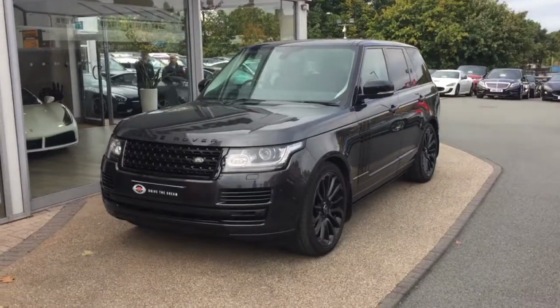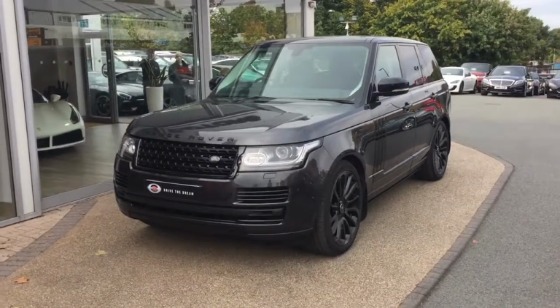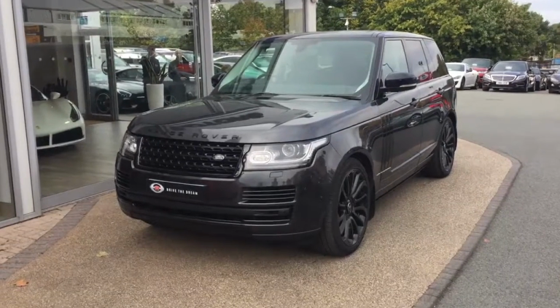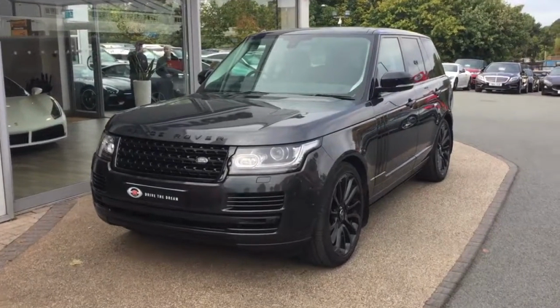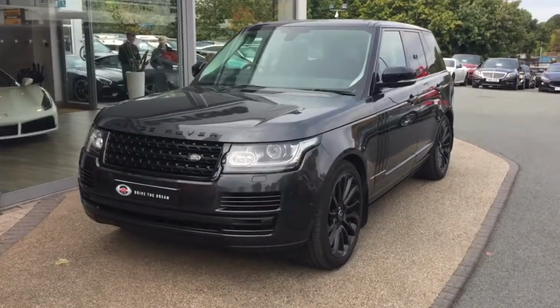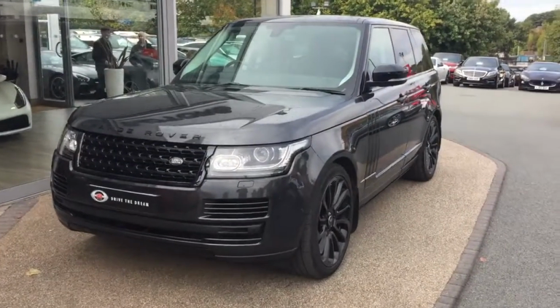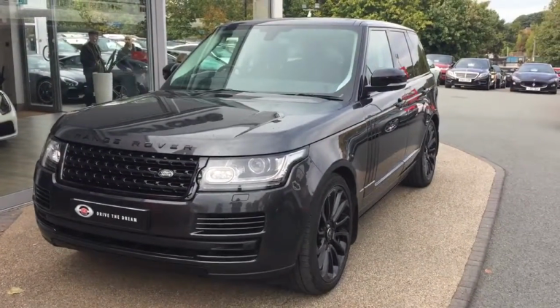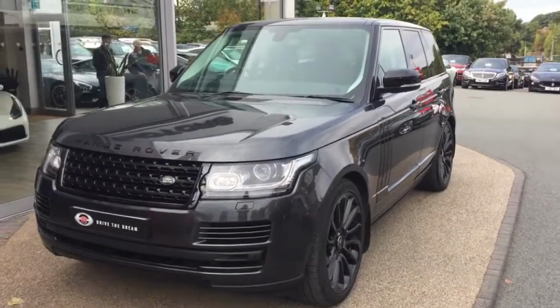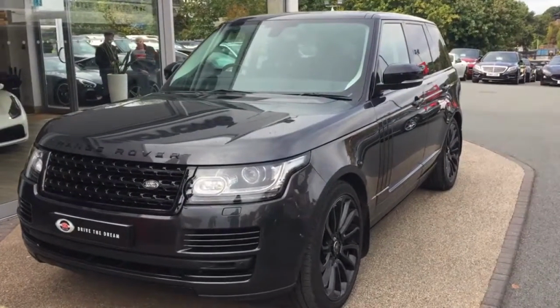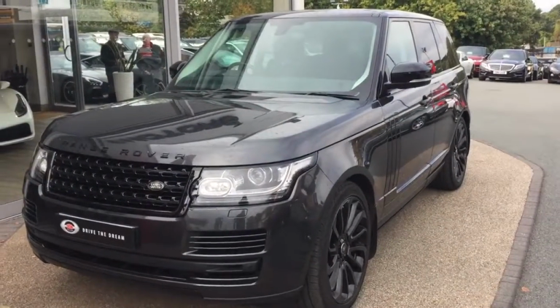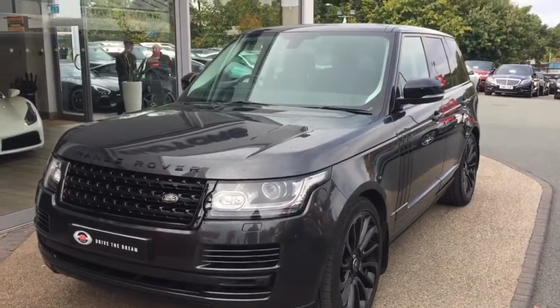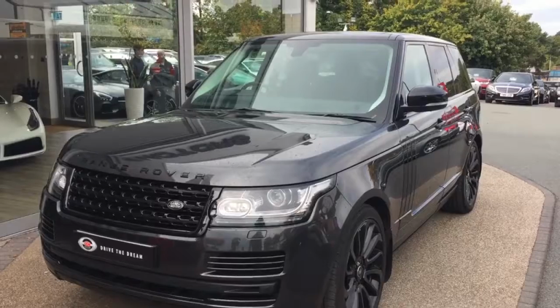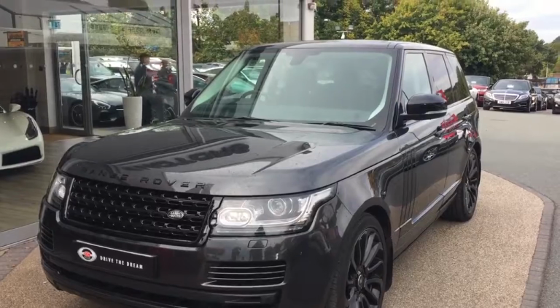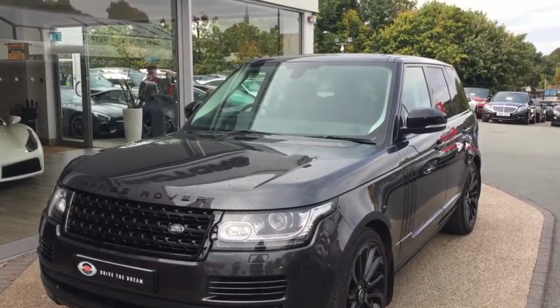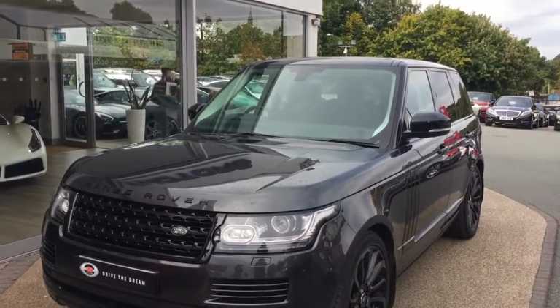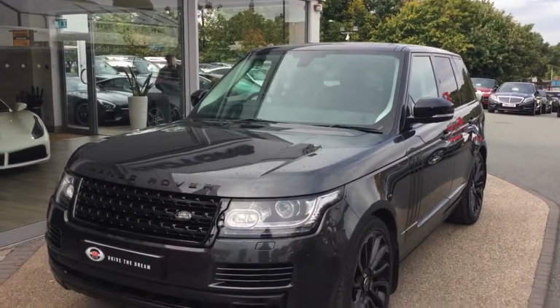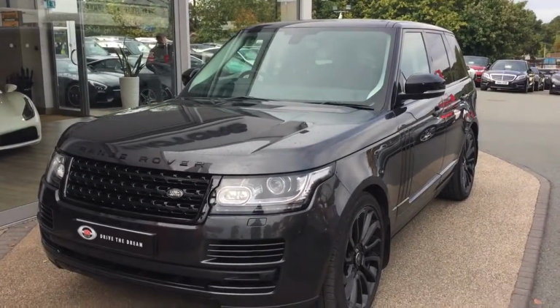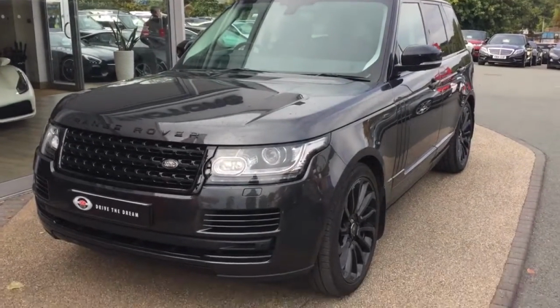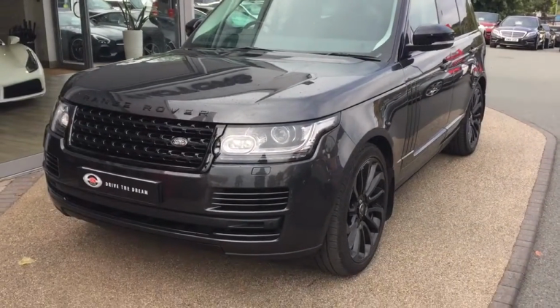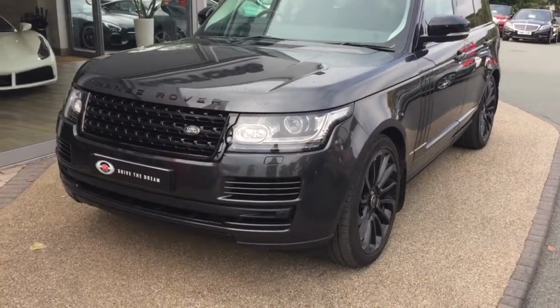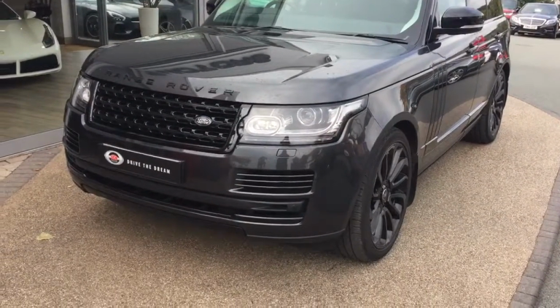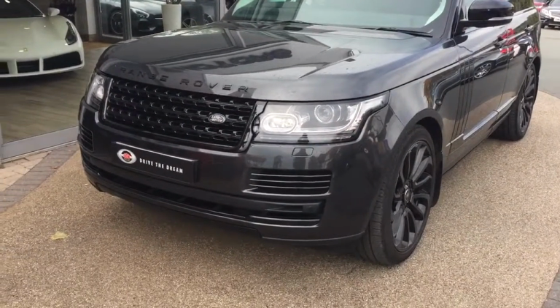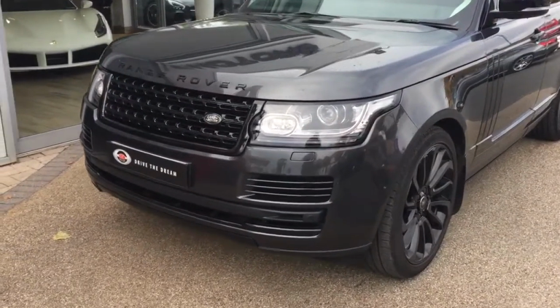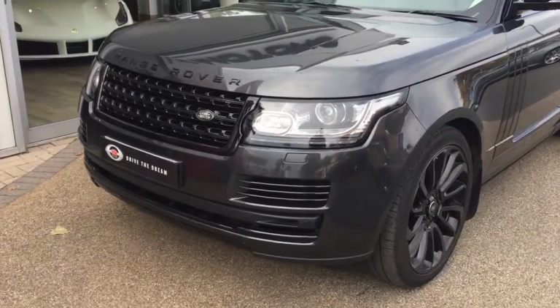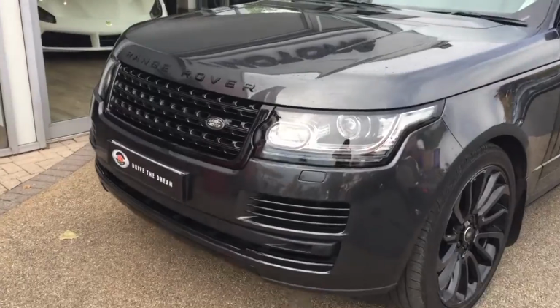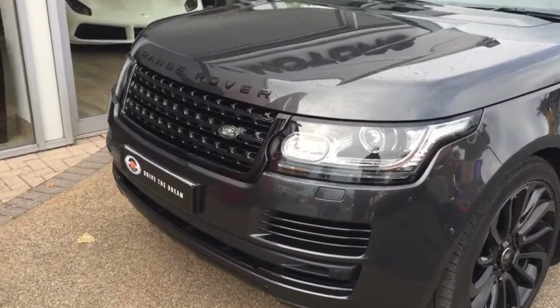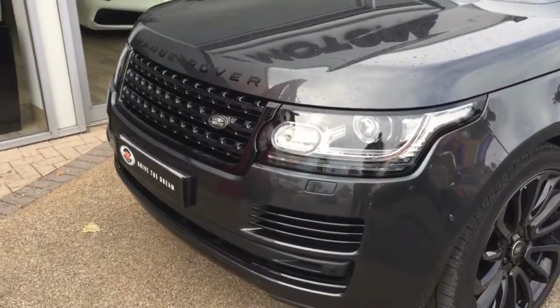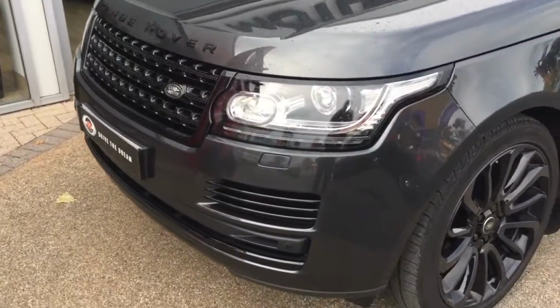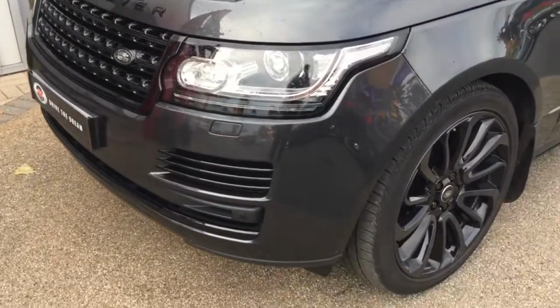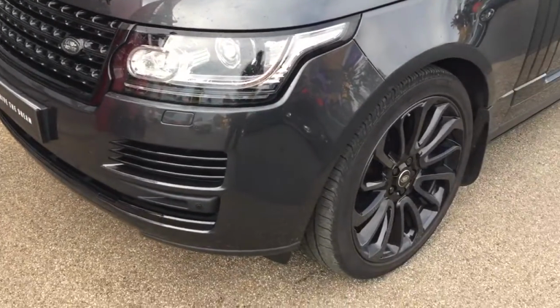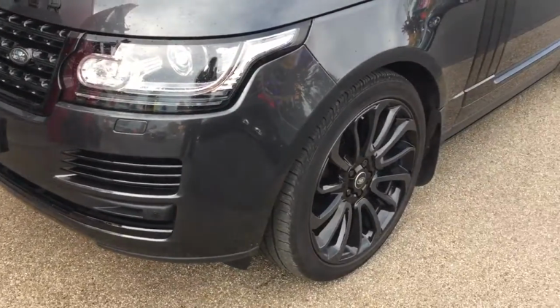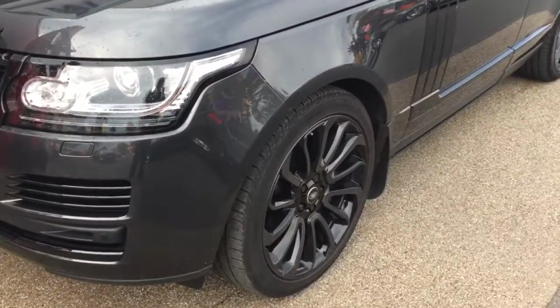Hi there and thank you for your inquiry here at GC Motors in Harrogate. Here we have the full-size Range Rover in grey. I'm going to take you for a quick walk around the car and show you a few of the optional extras and the exterior paintwork in a bit more detail.